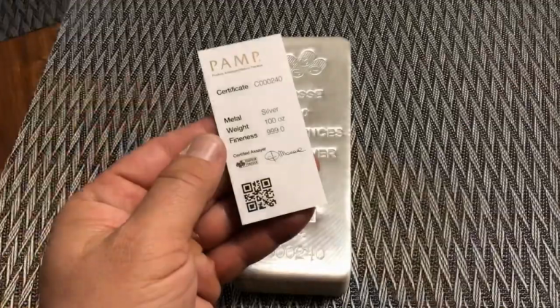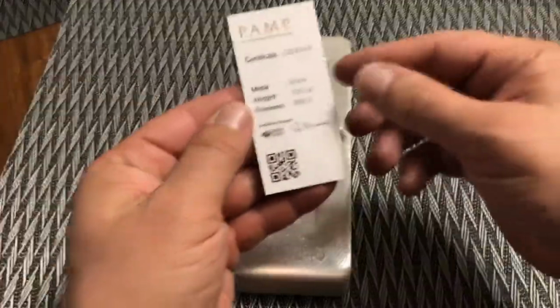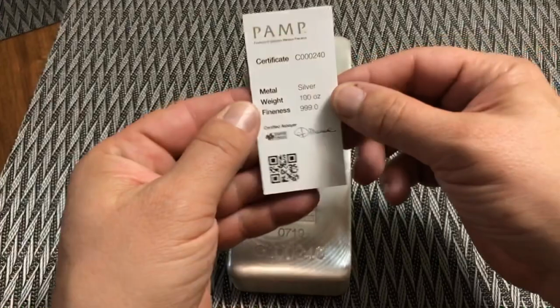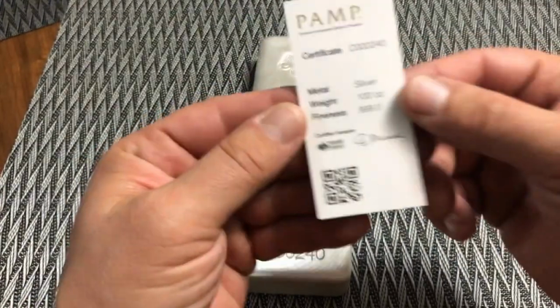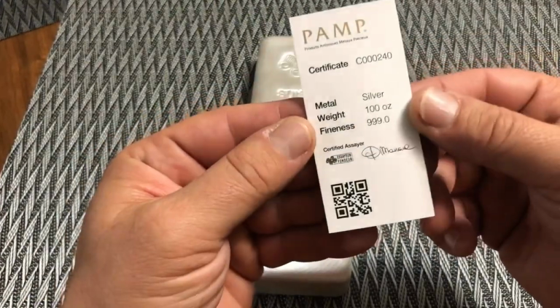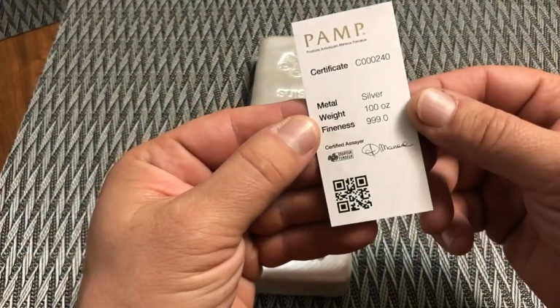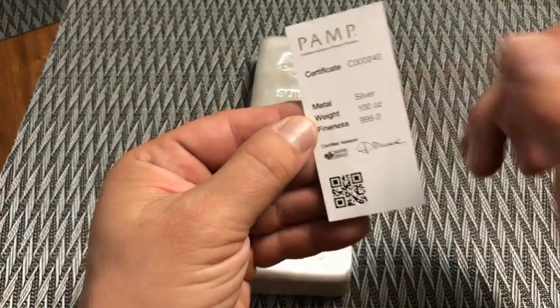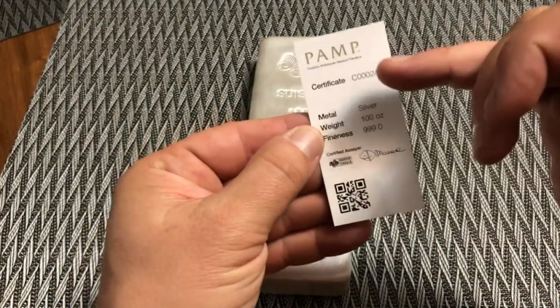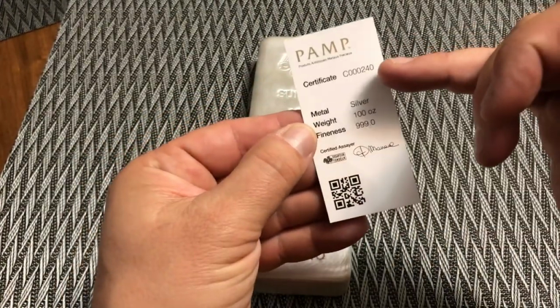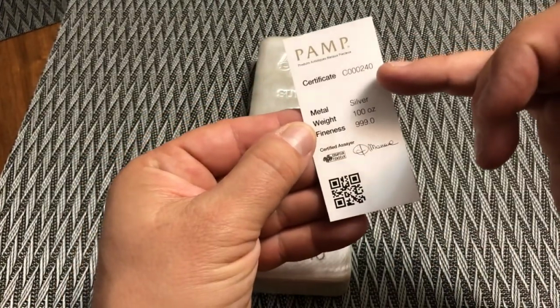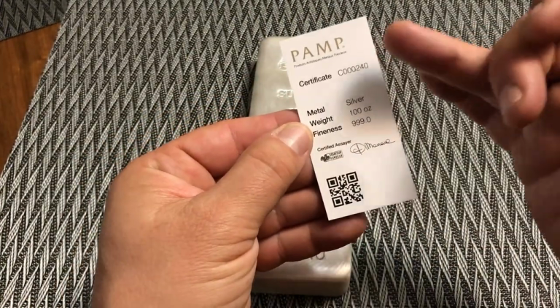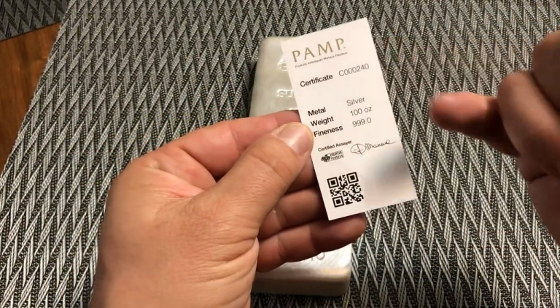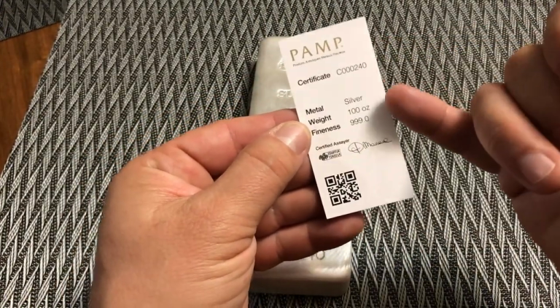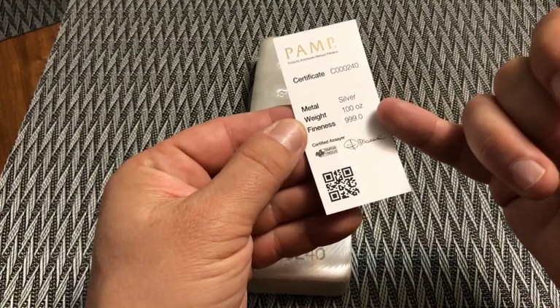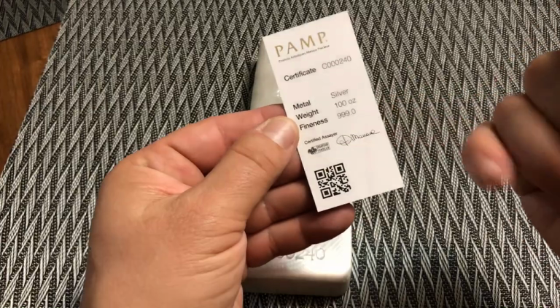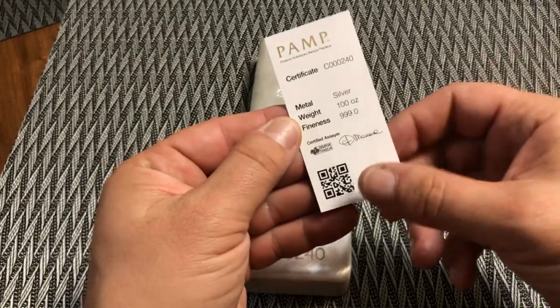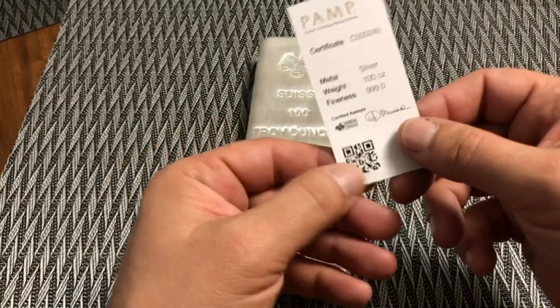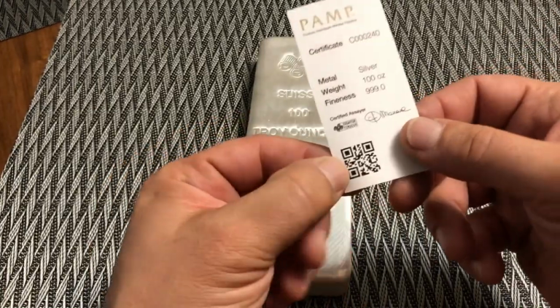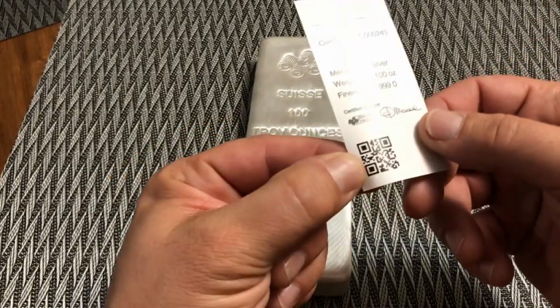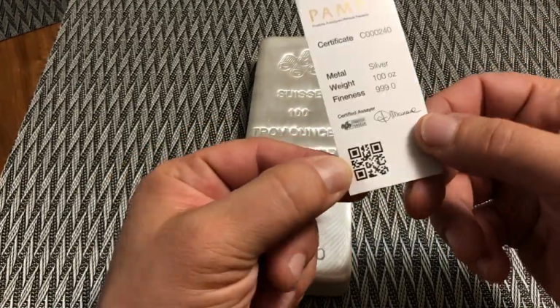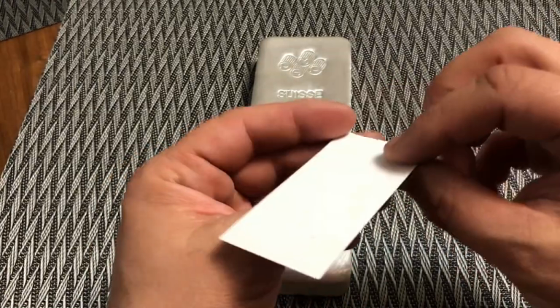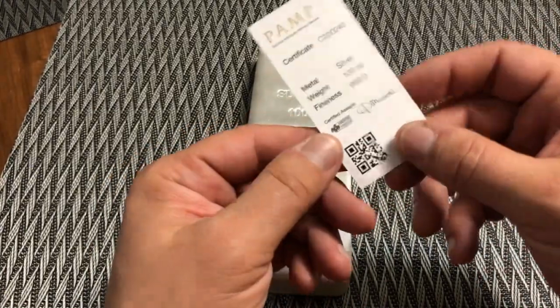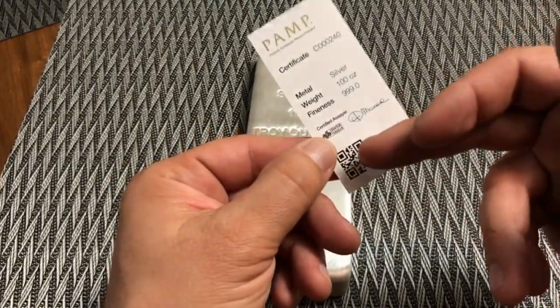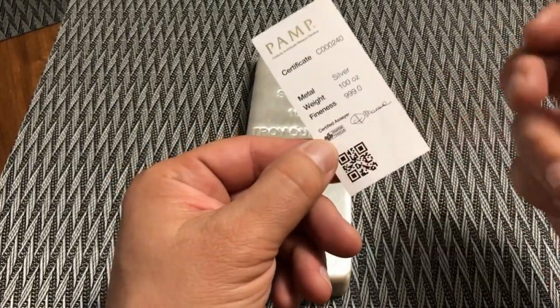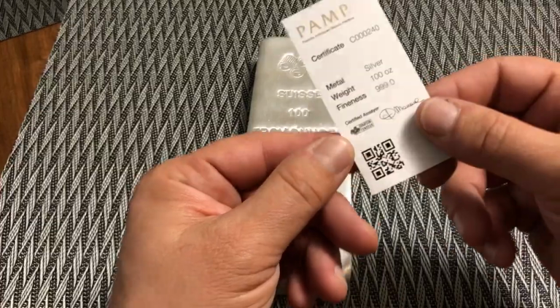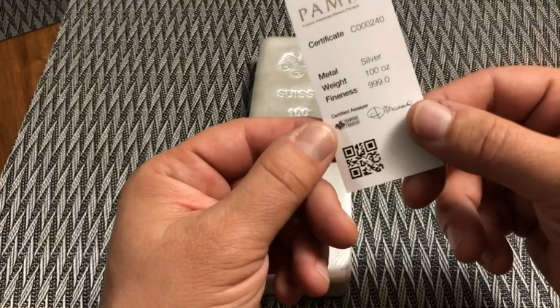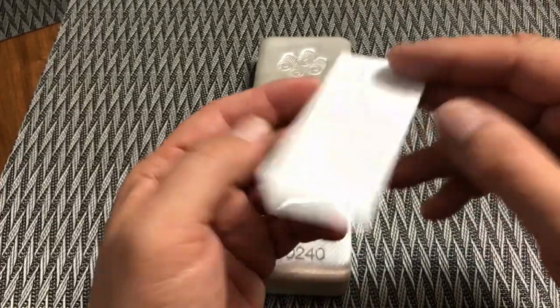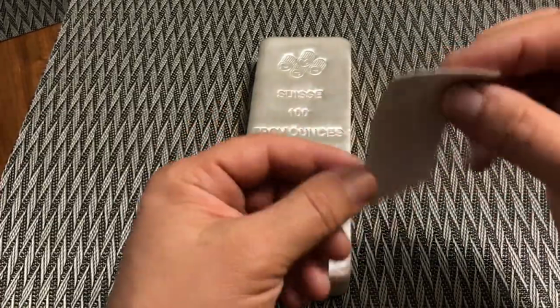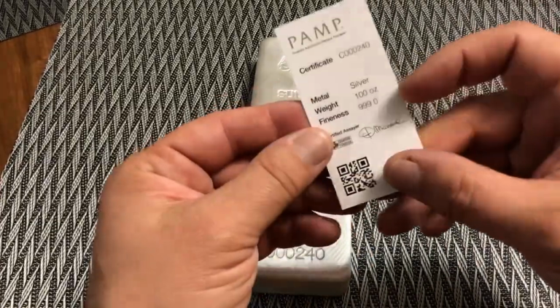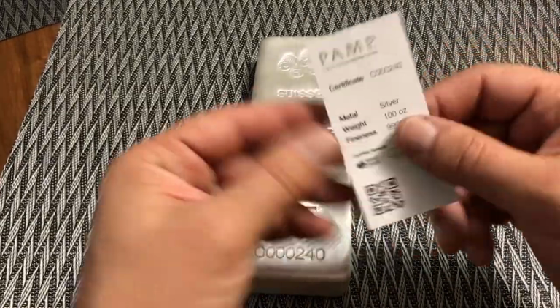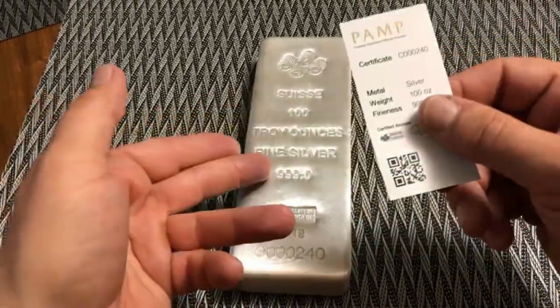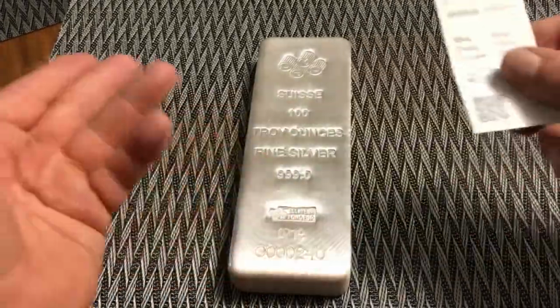The bar comes with its own assay certificate with the serial number on the front, the certificate number, the purity, and it also has a QR code. You can go to their website to find out more about this particular bar.